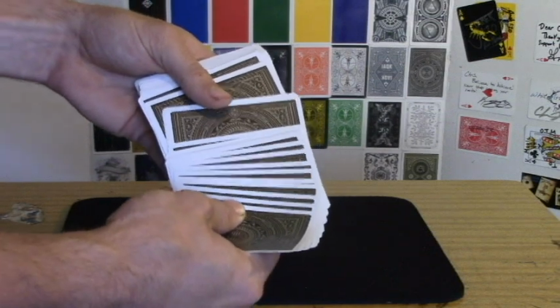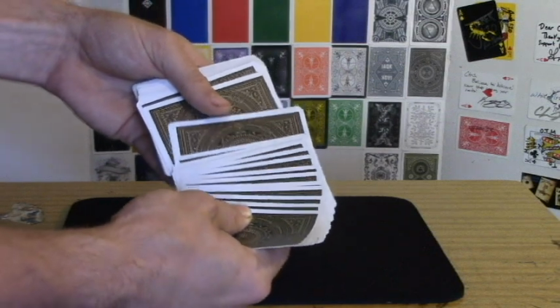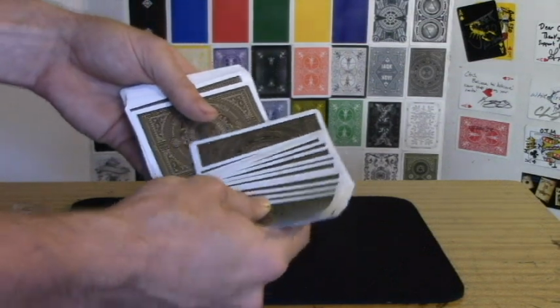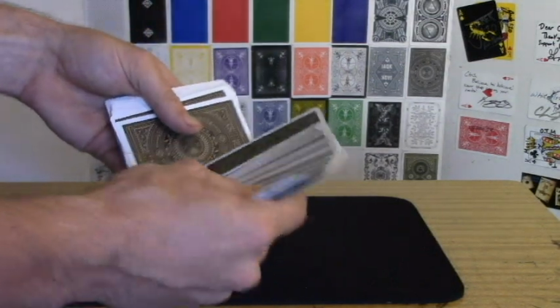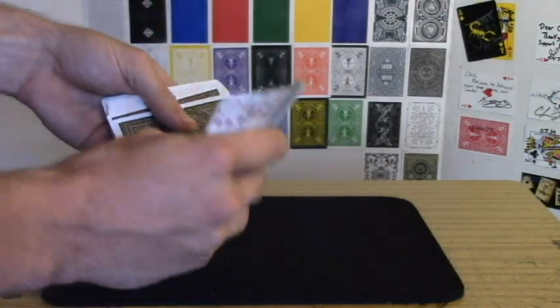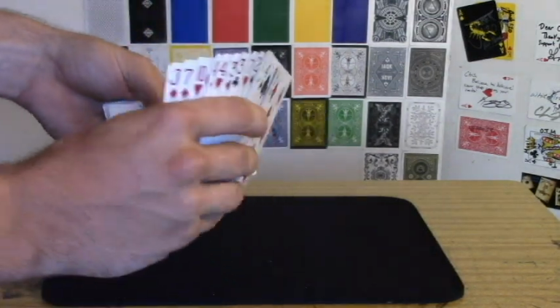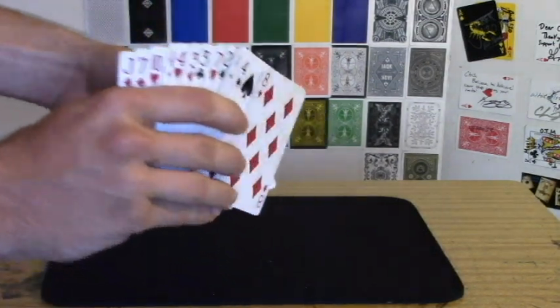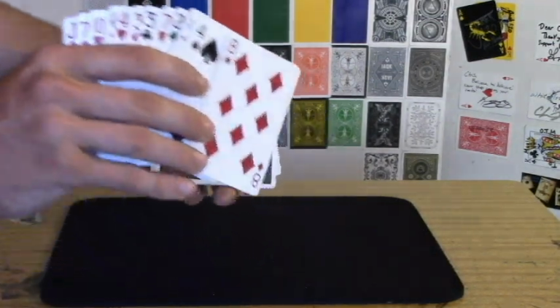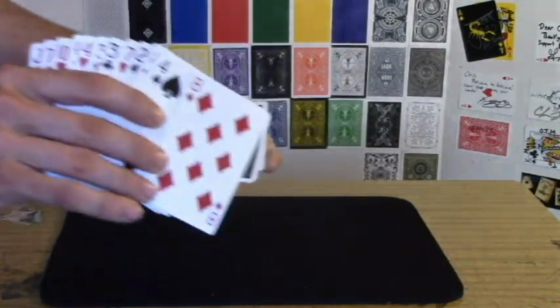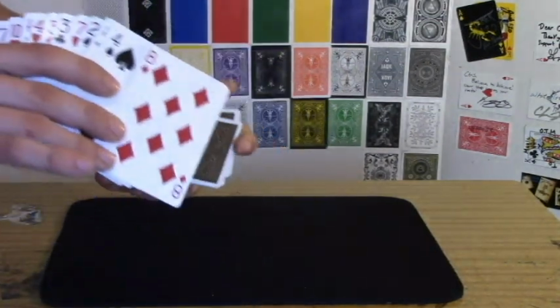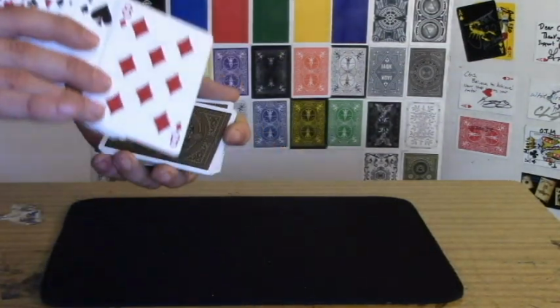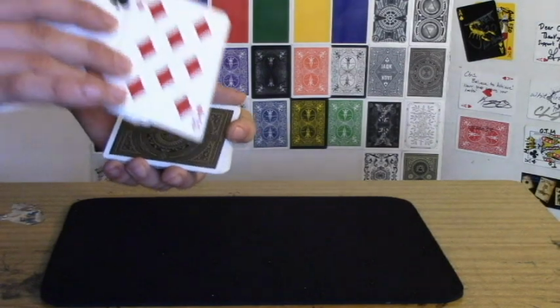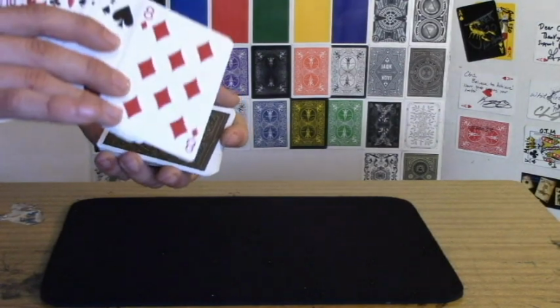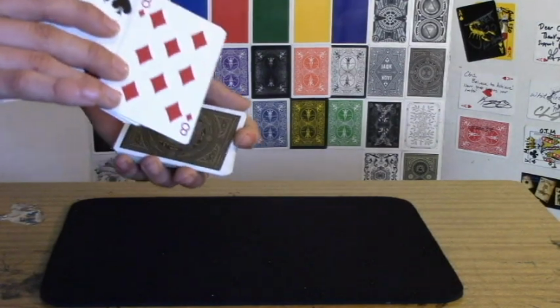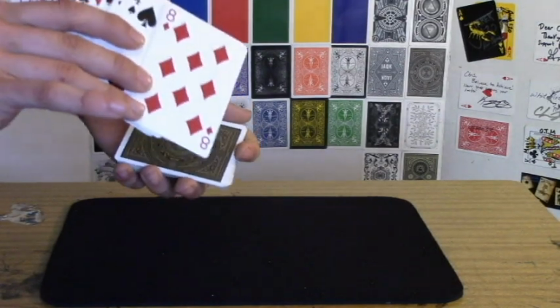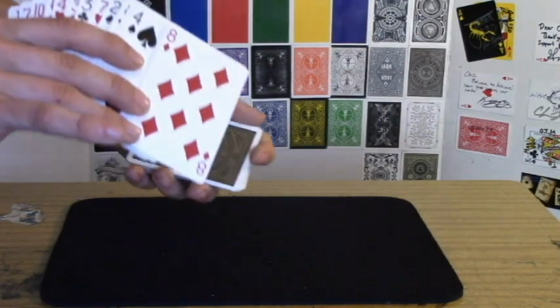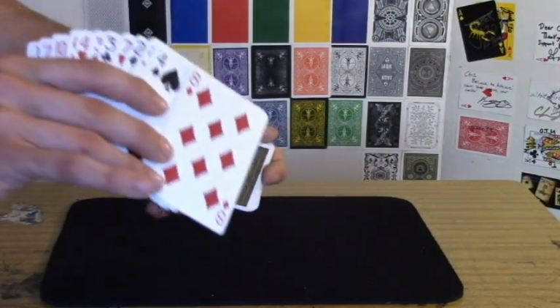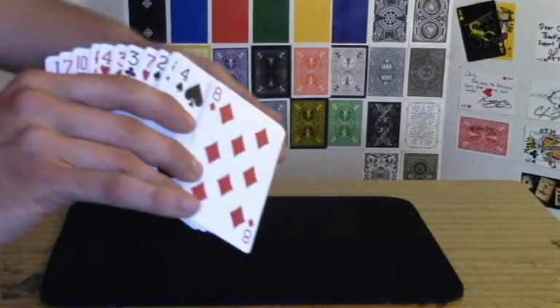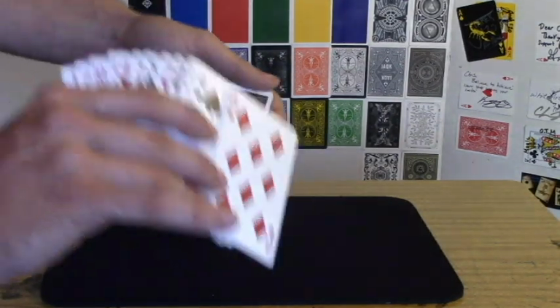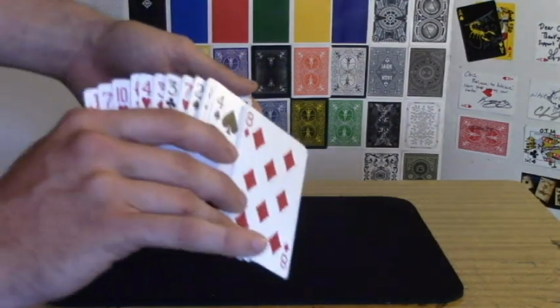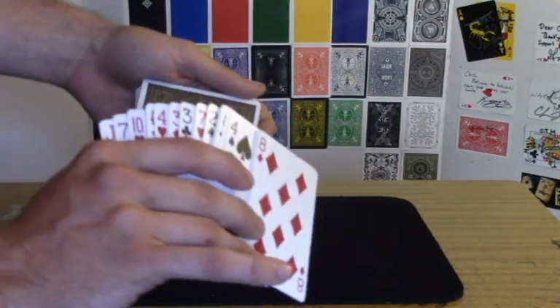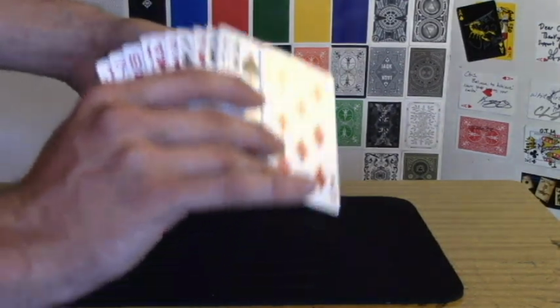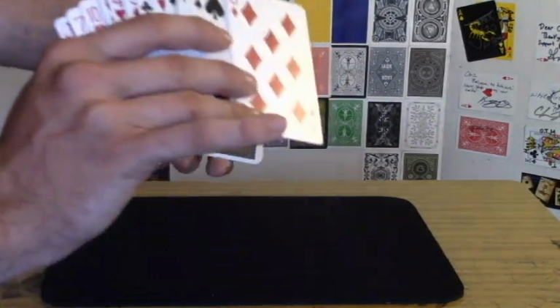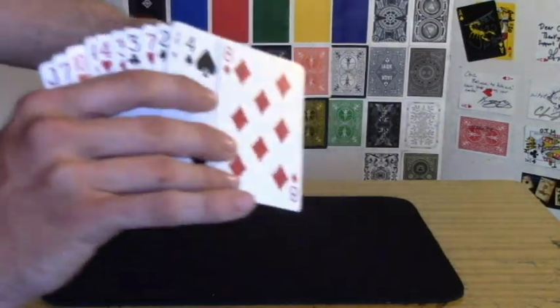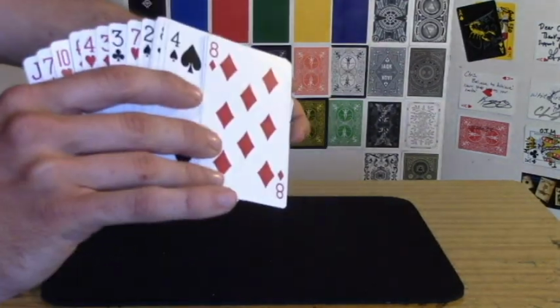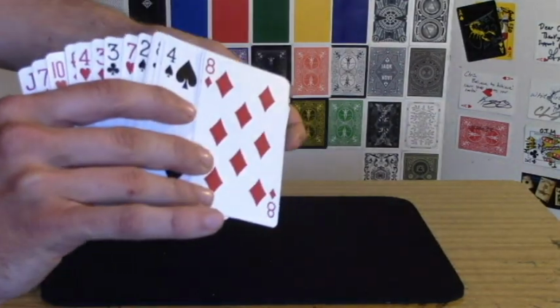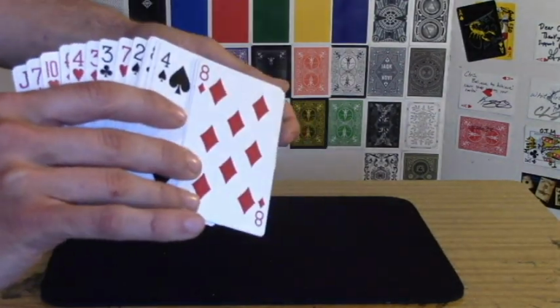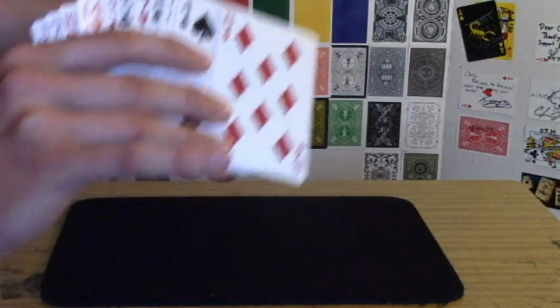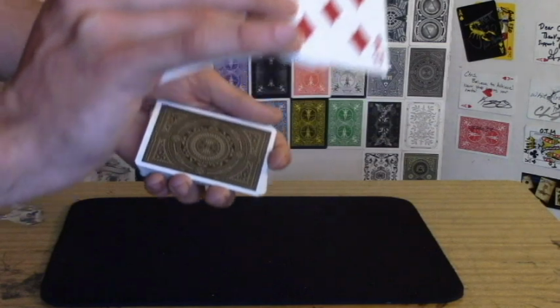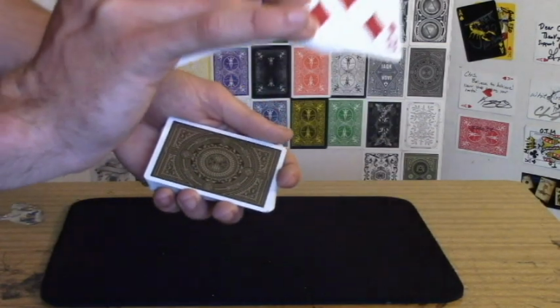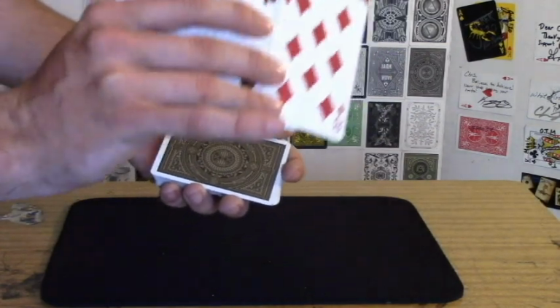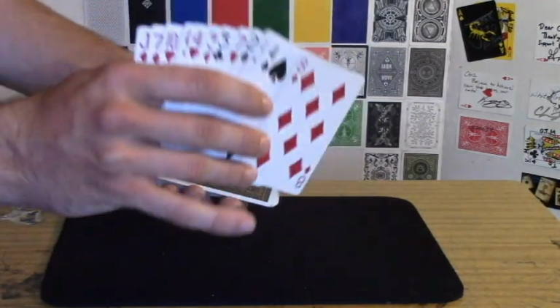Lifting both up as a double, showing them their selection — the eight of diamonds — almost at spades. So eight of diamonds, come back down.